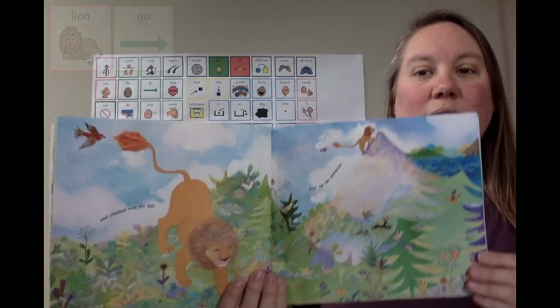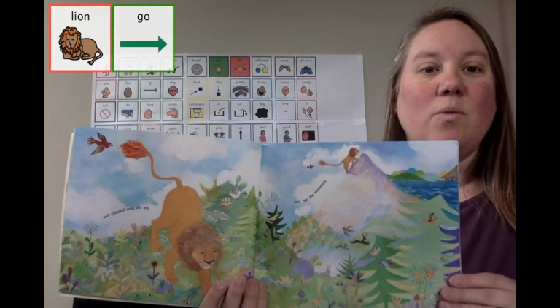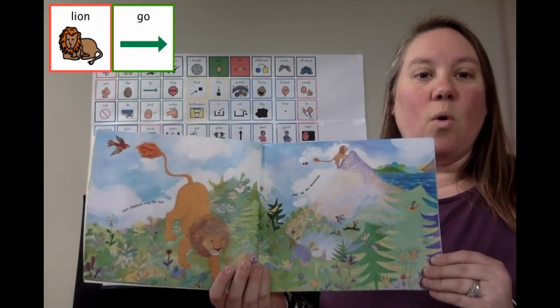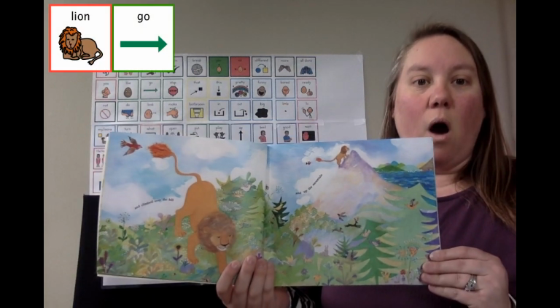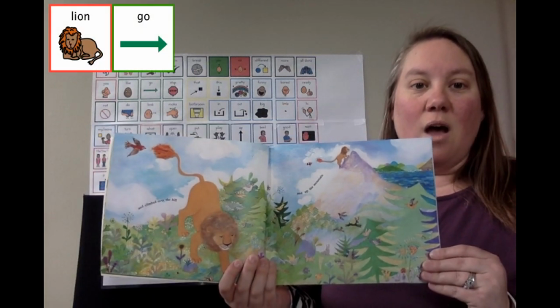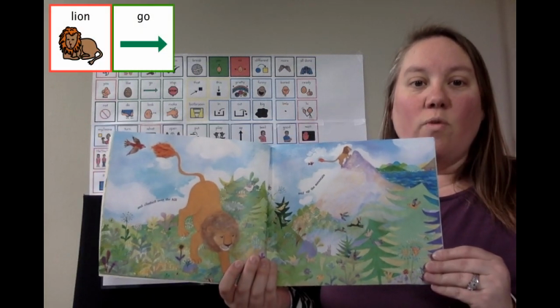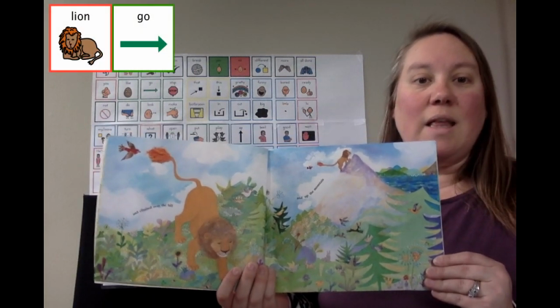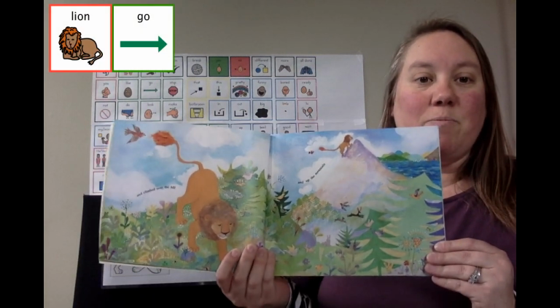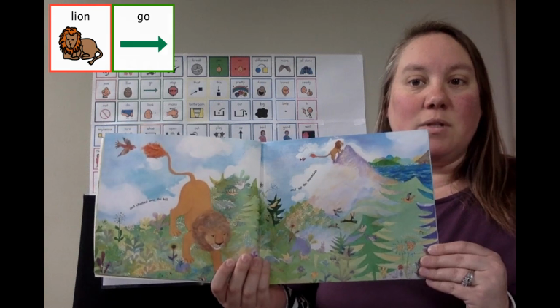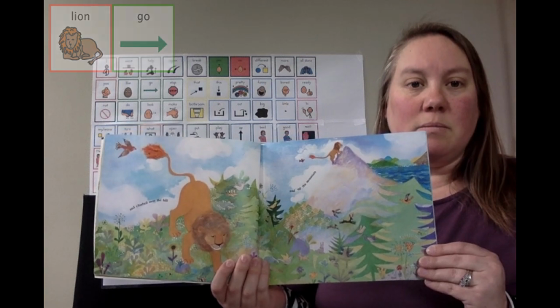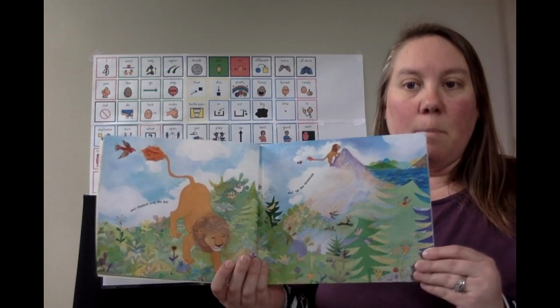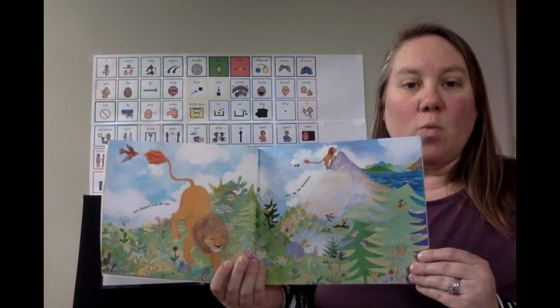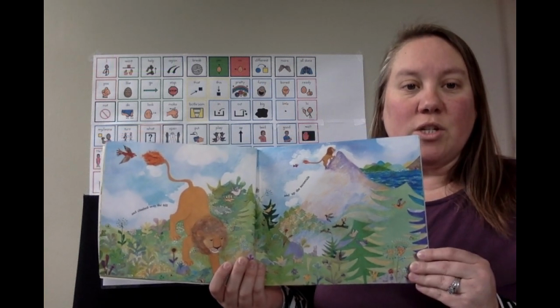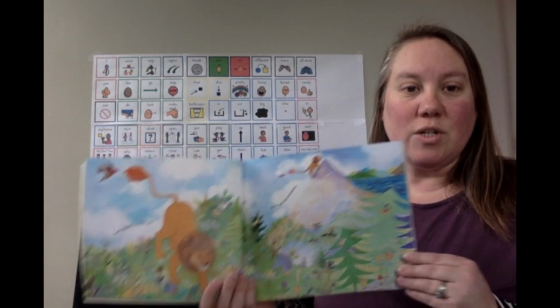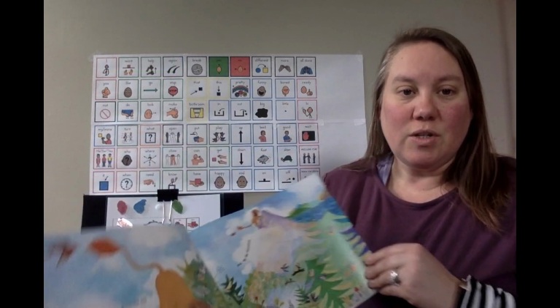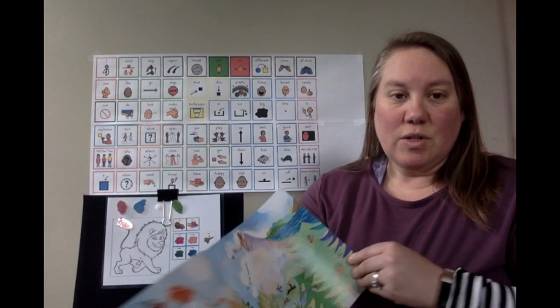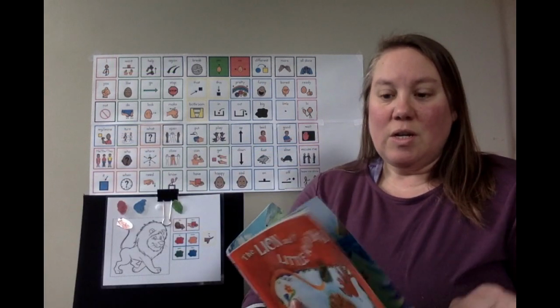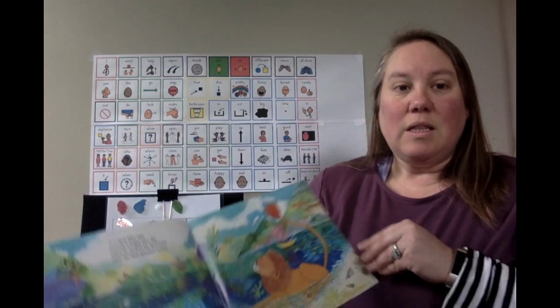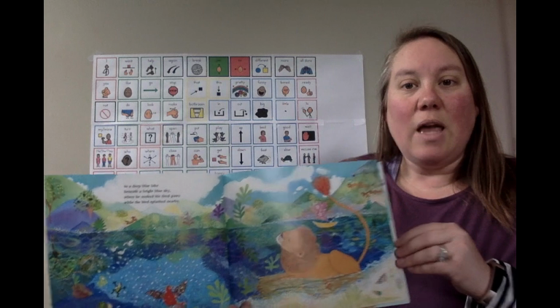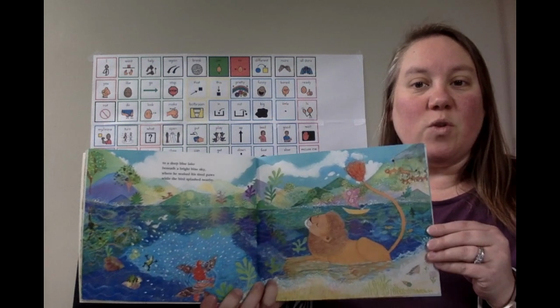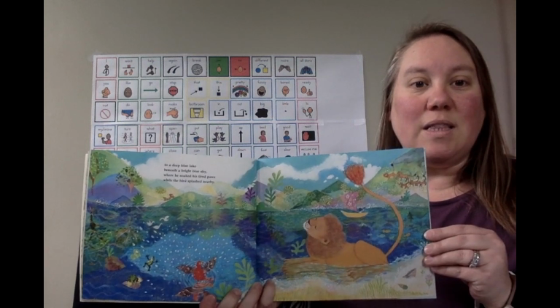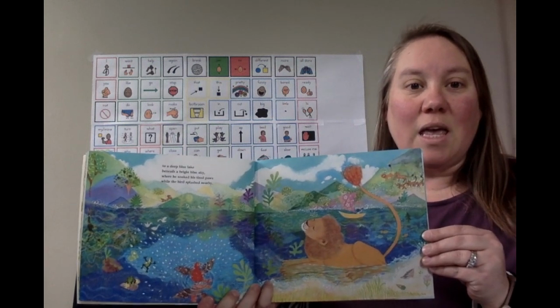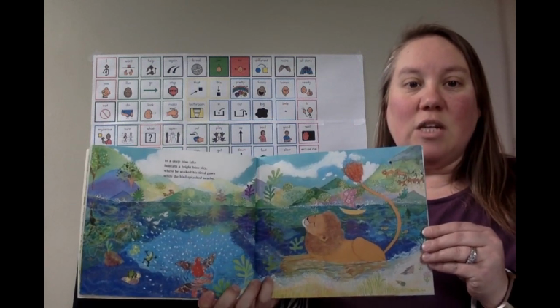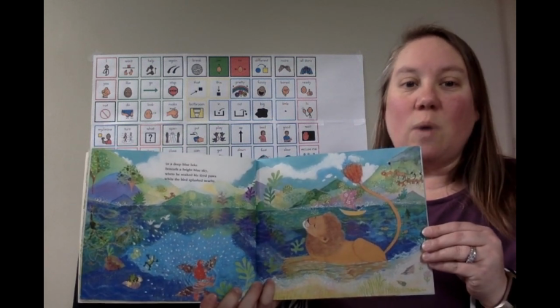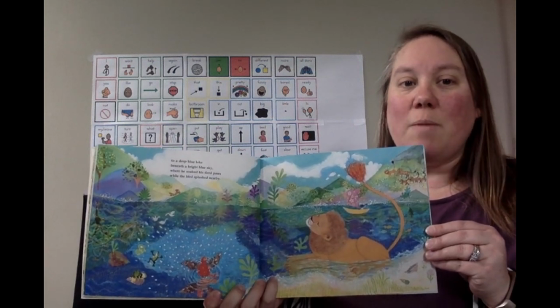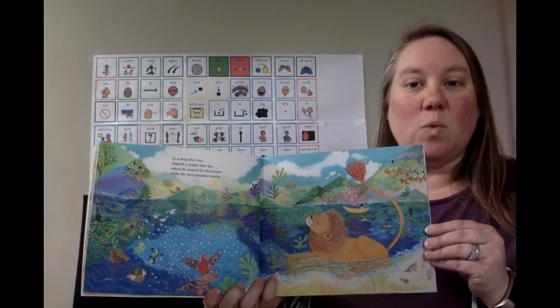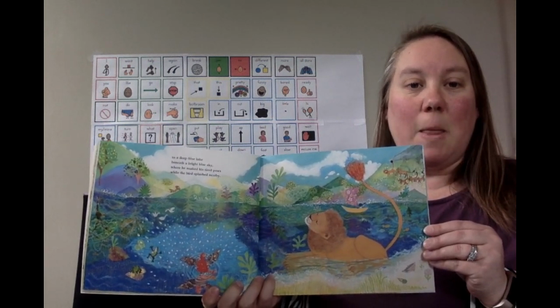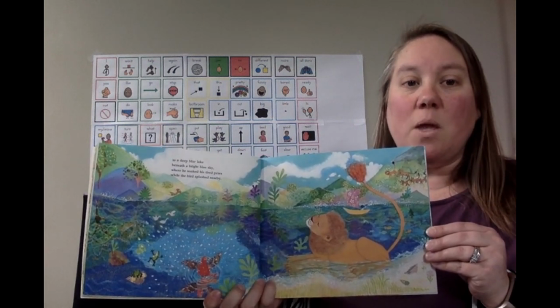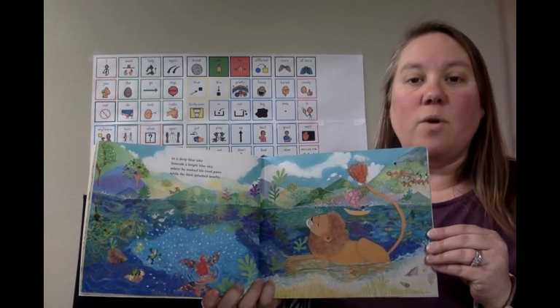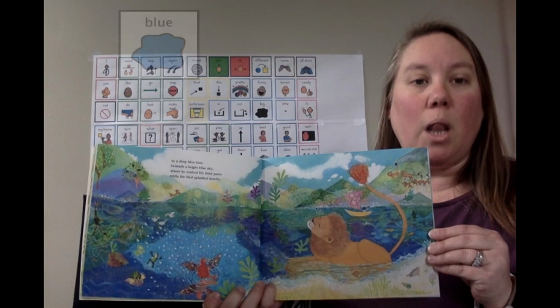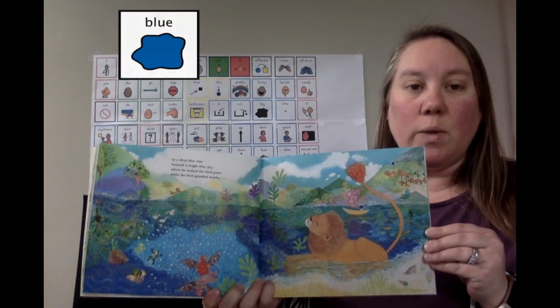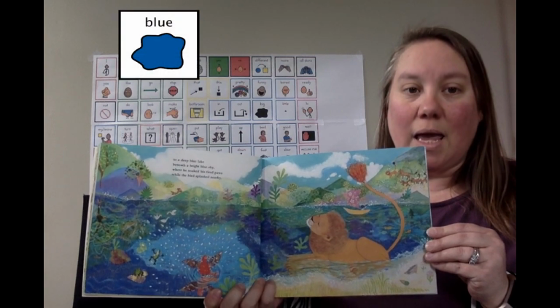Lion went for a walk over the hill and up the mountain. Bird watched. Lion walked to the lake and he swam and swam in the beautiful blue lake.